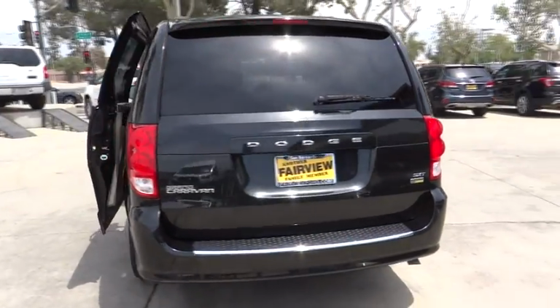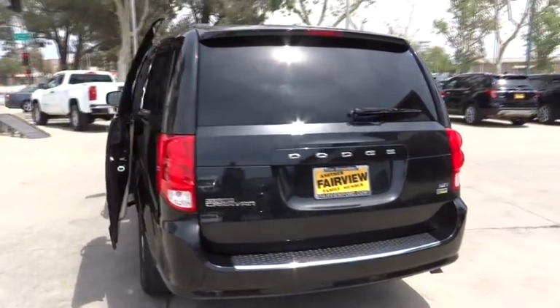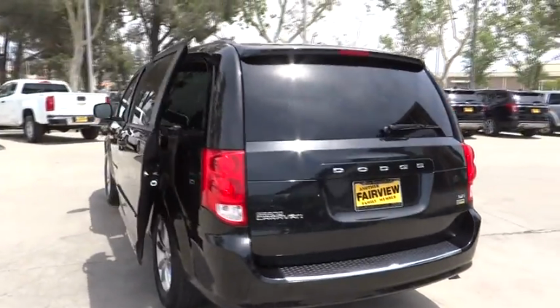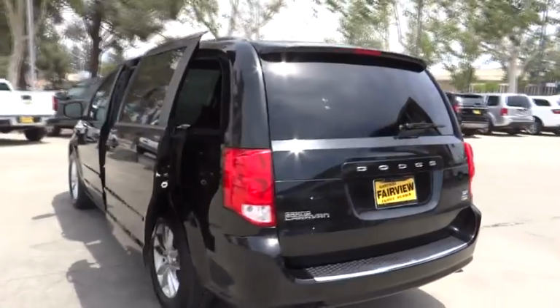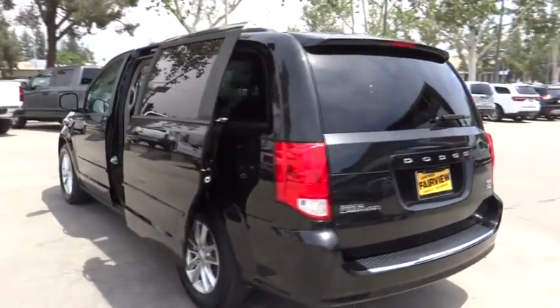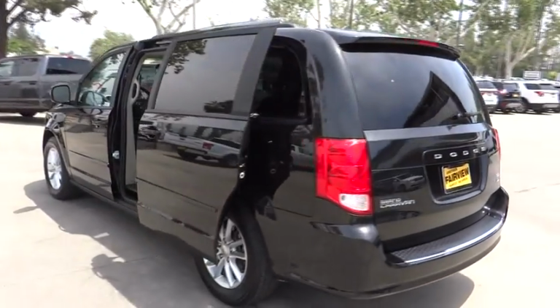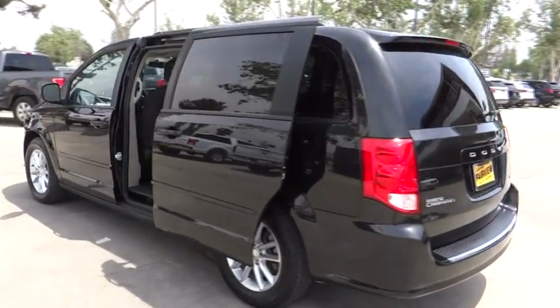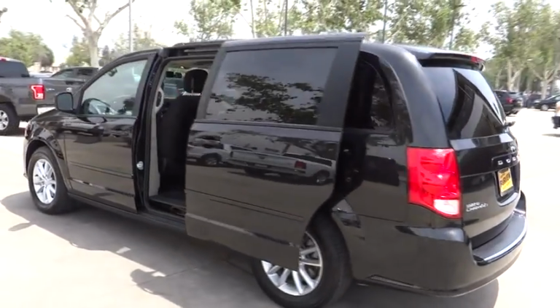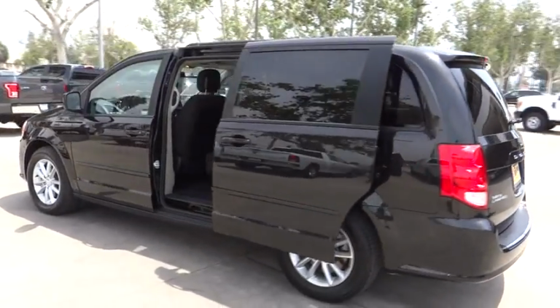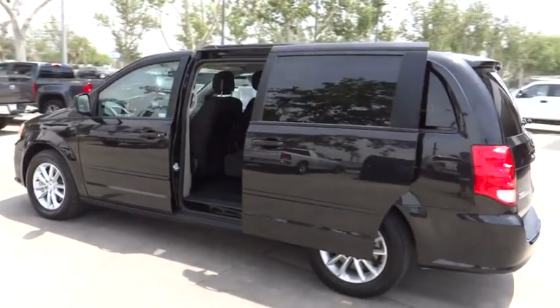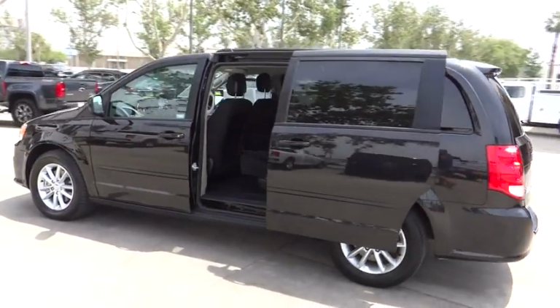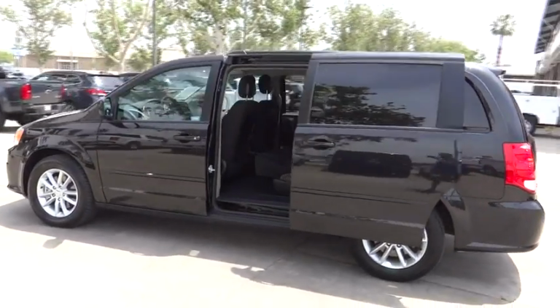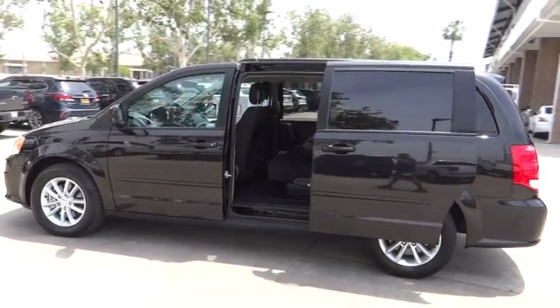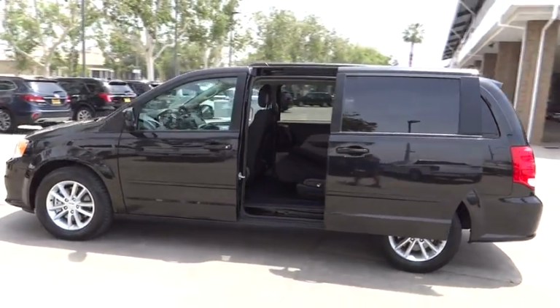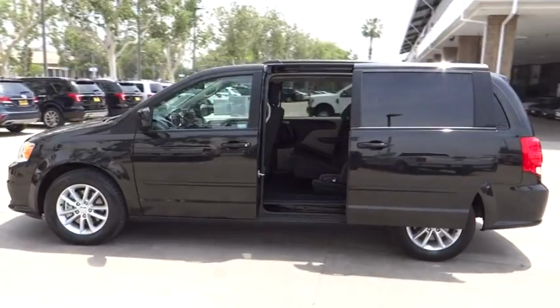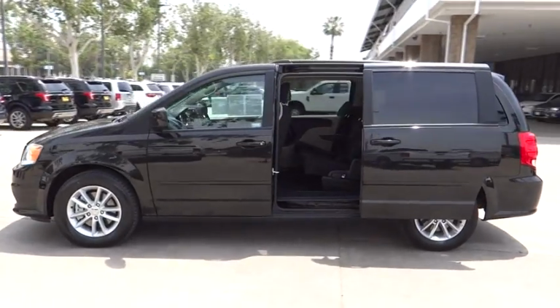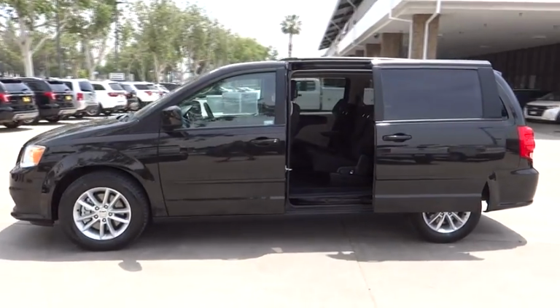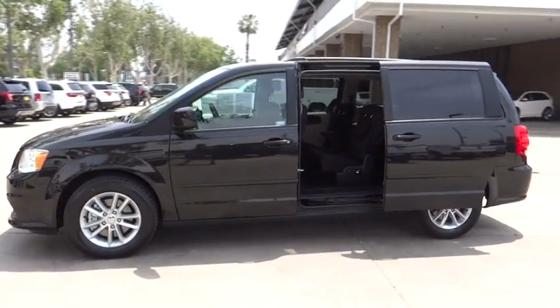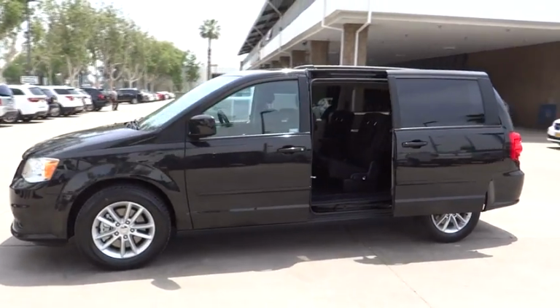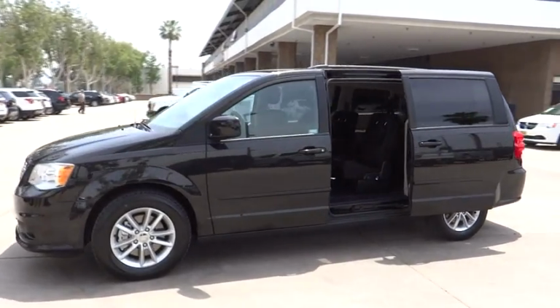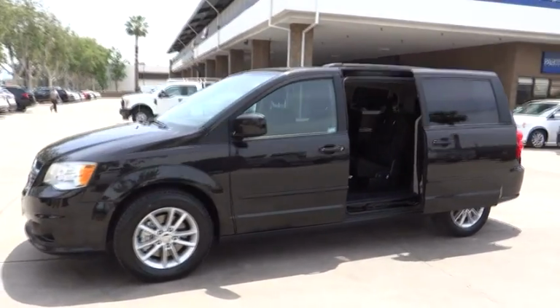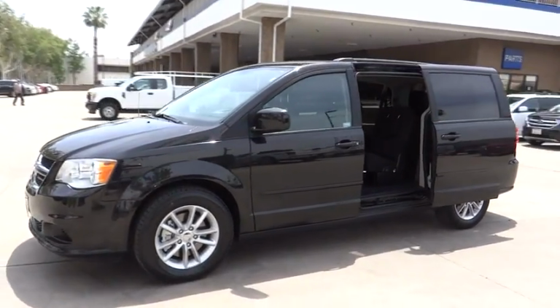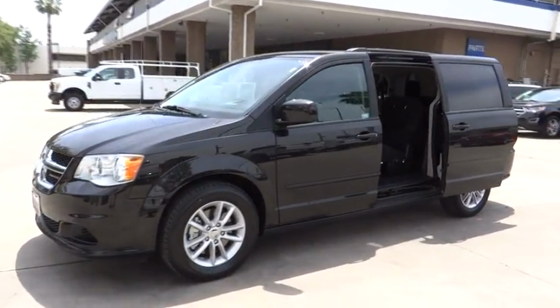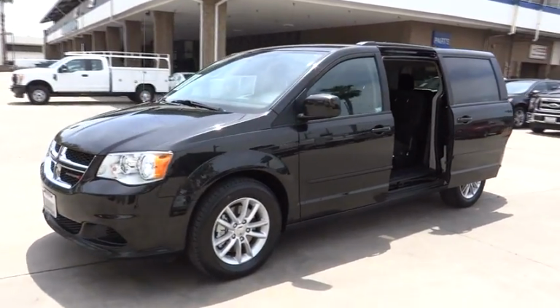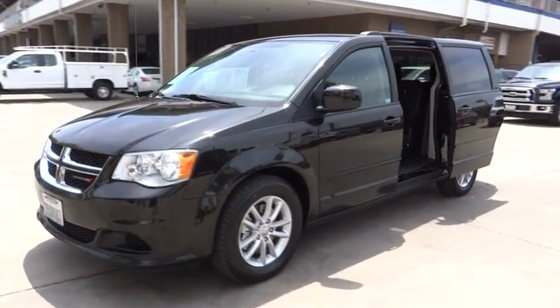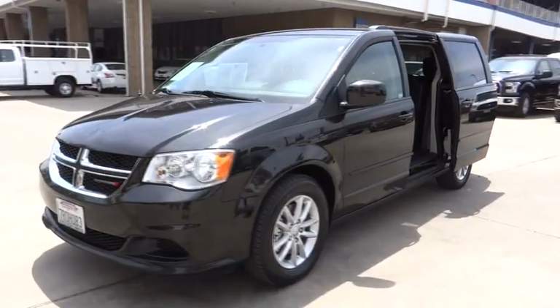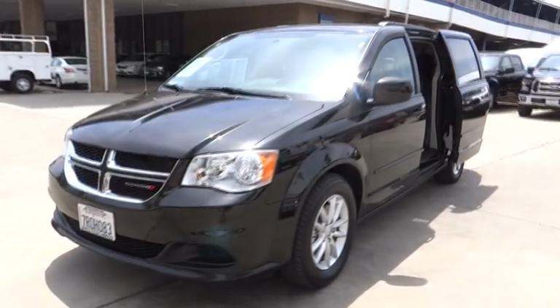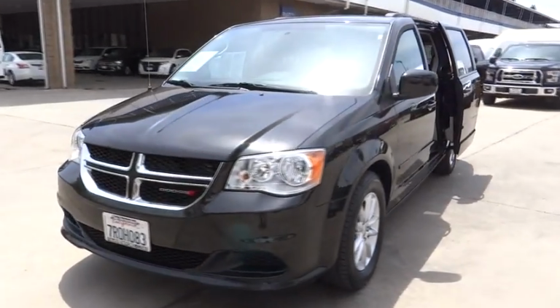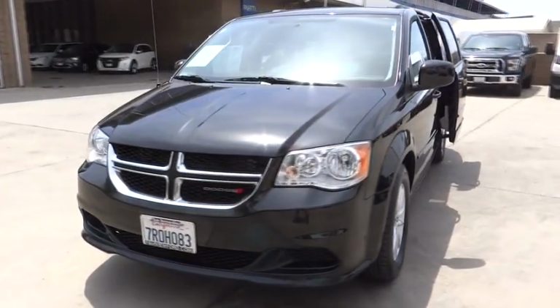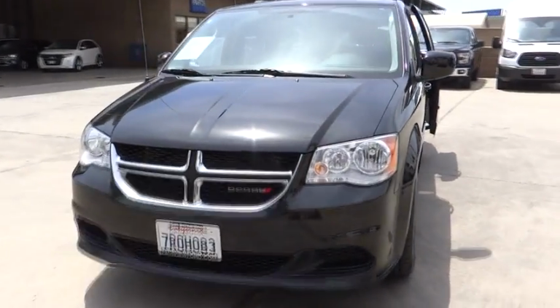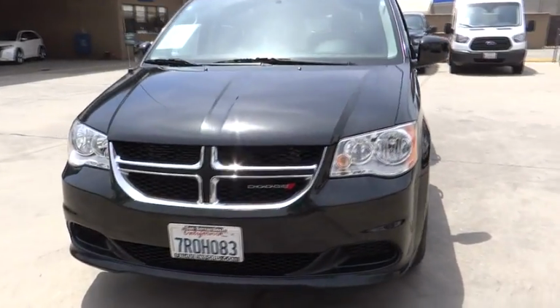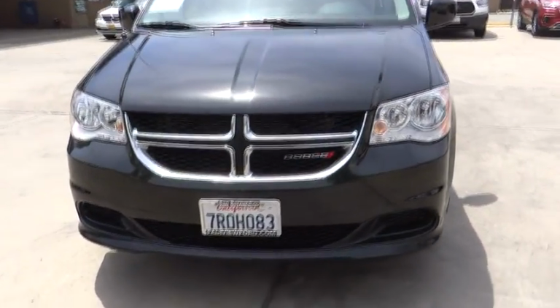This vehicle has less than 50,000 miles. Here are some of this vehicle's great options: stability control, power liftgate, keyless entry, traction control, anti-lock braking system, steering wheel audio controls, adjustable steering wheel, and power steering.